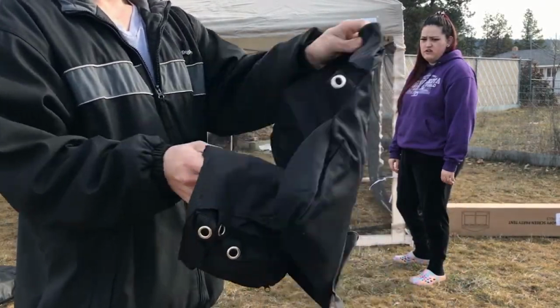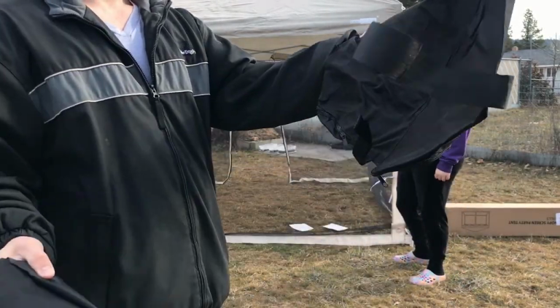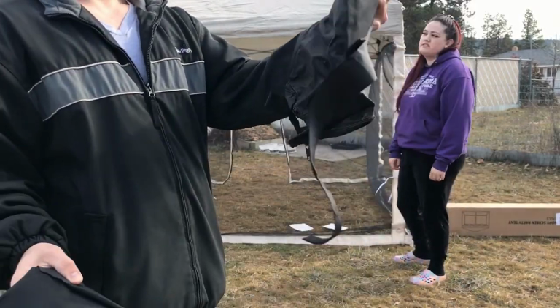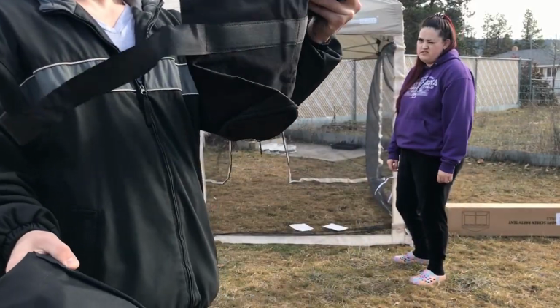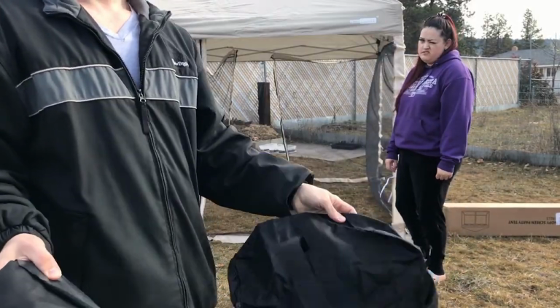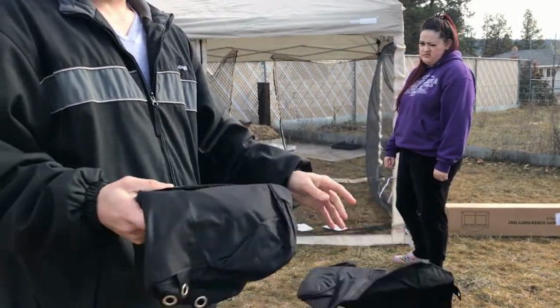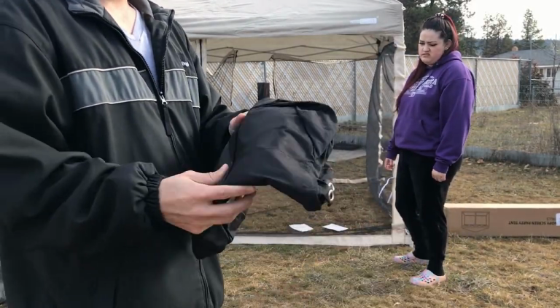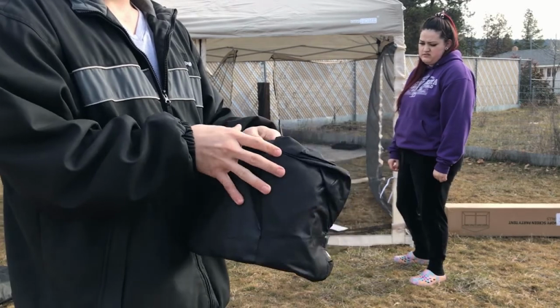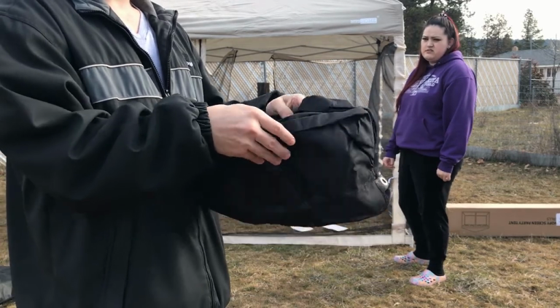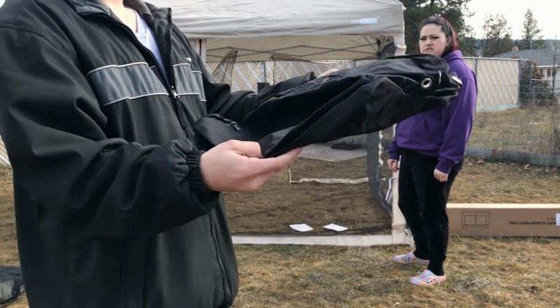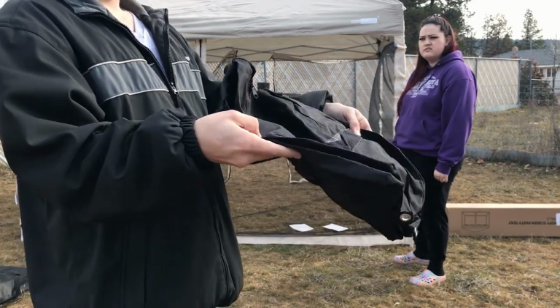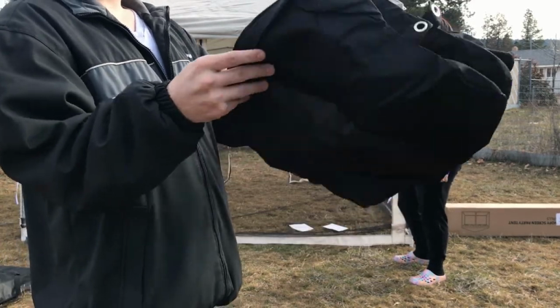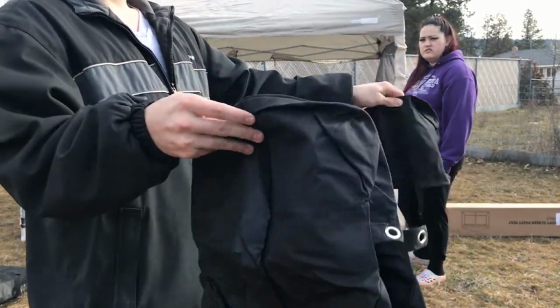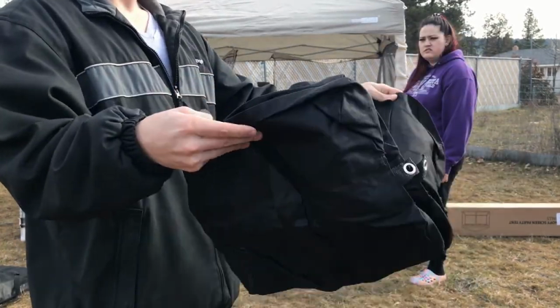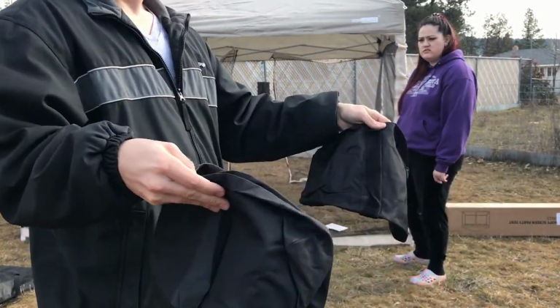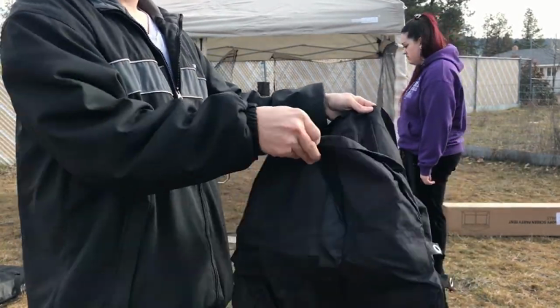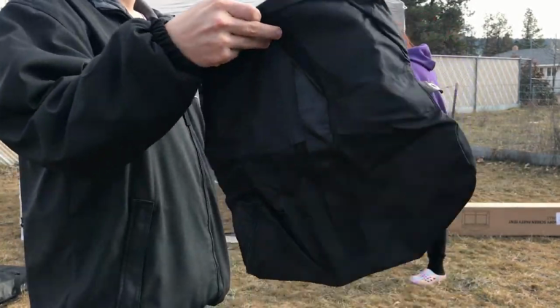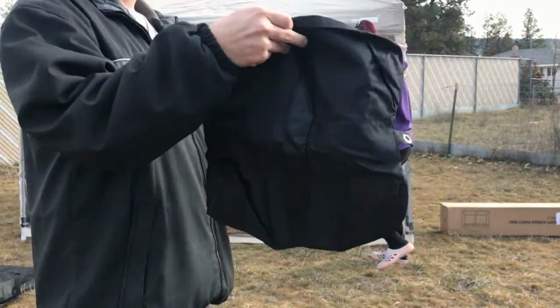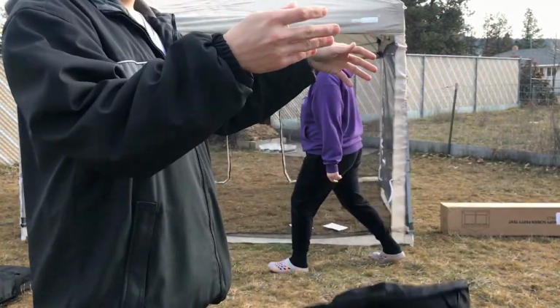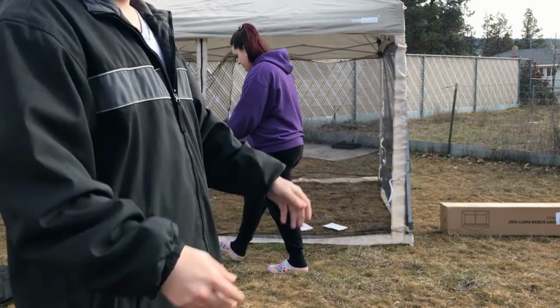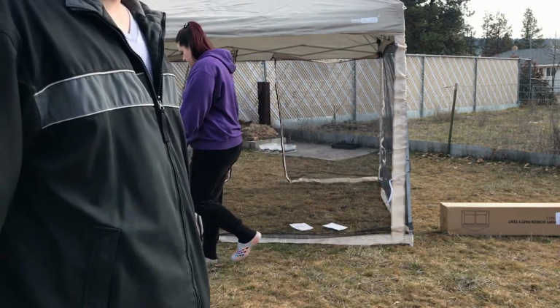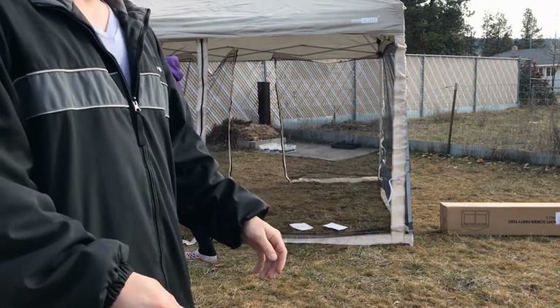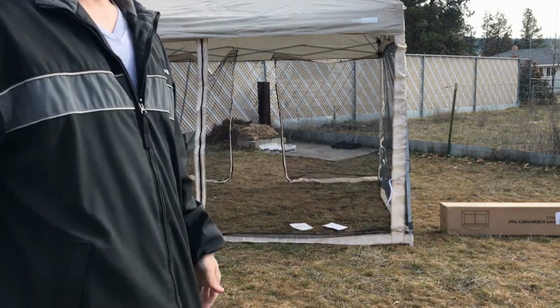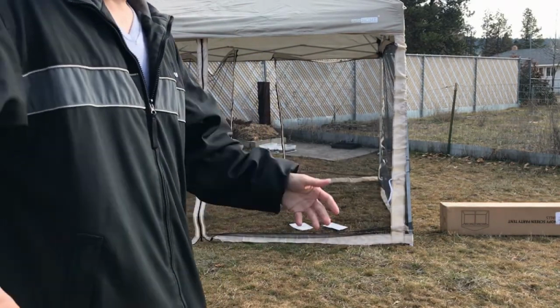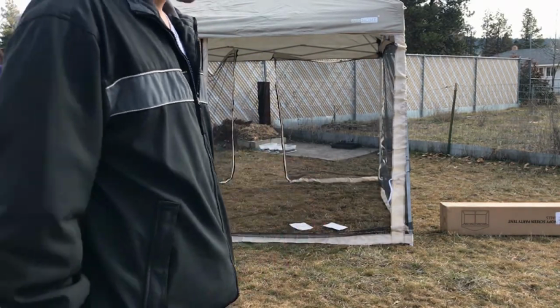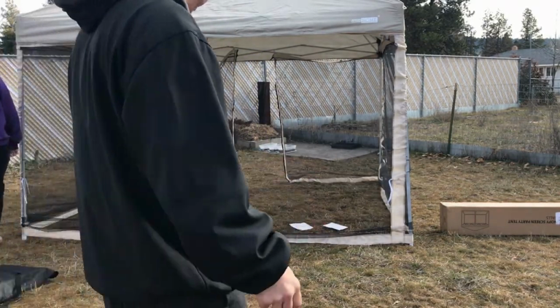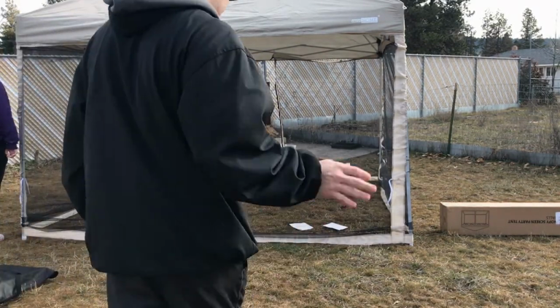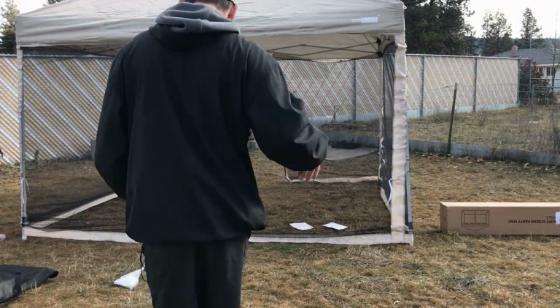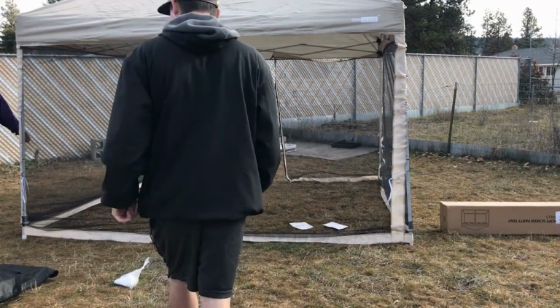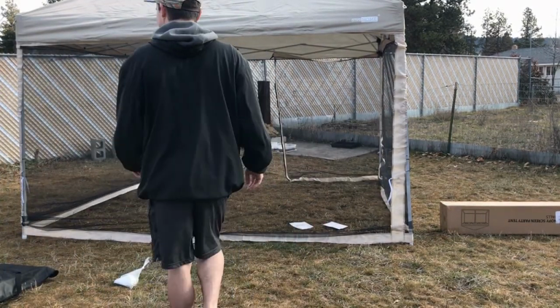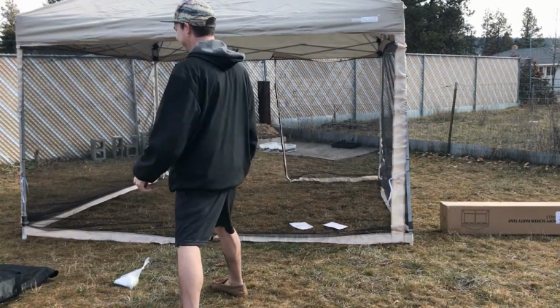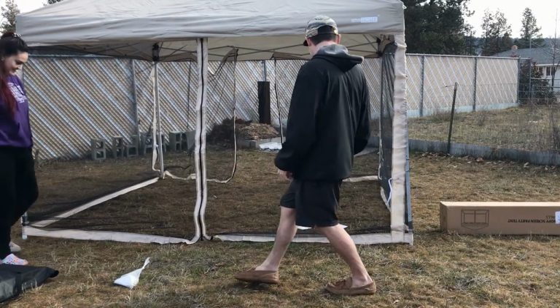The last little thing that came with it: sandbags! Four of them to keep down the edges. I'm never going to be able to get those wrapped up again, but that's okay.